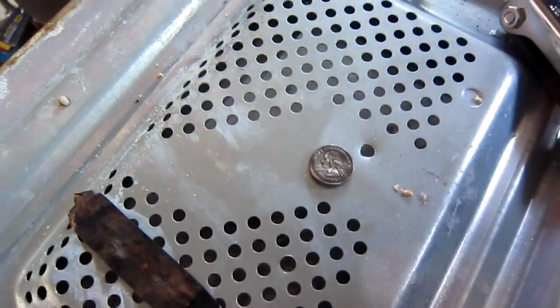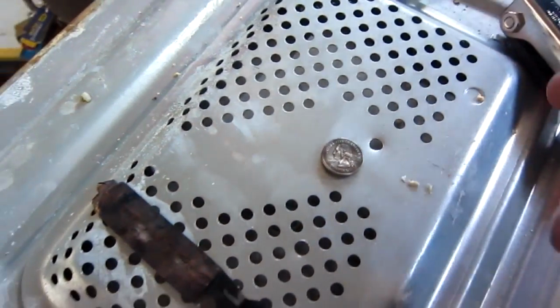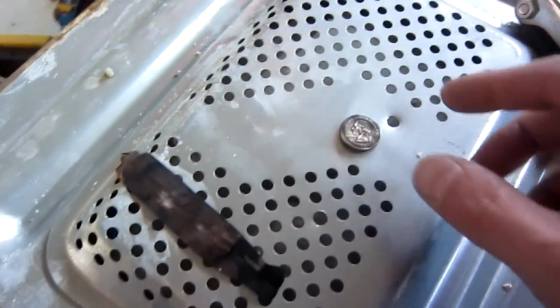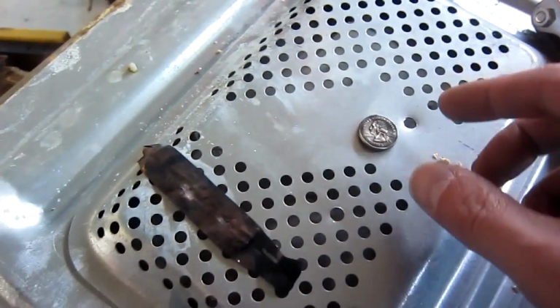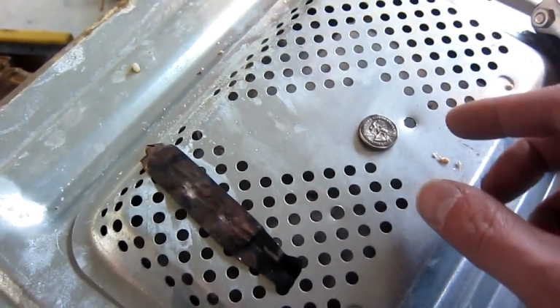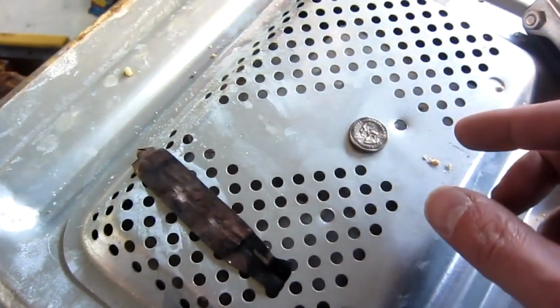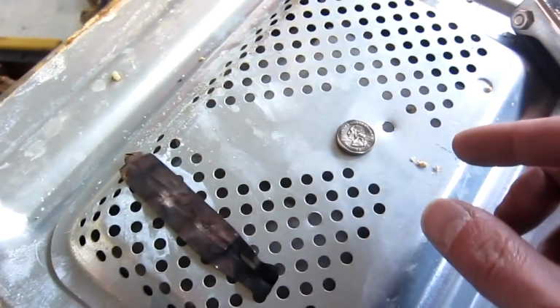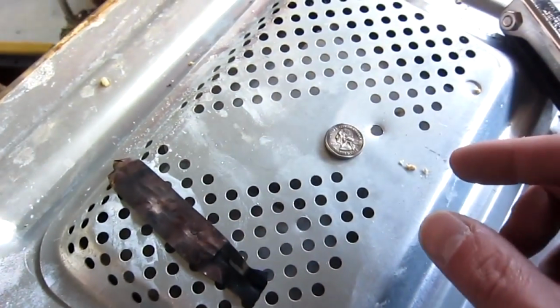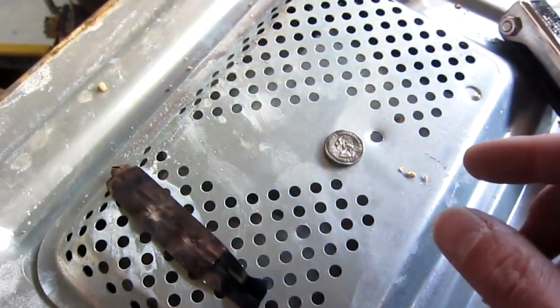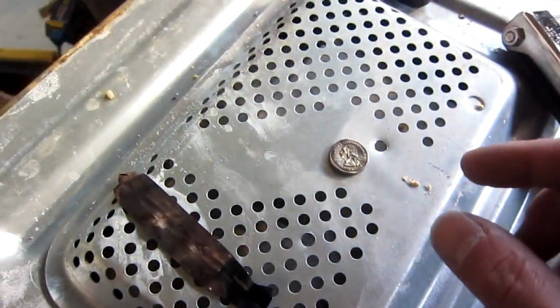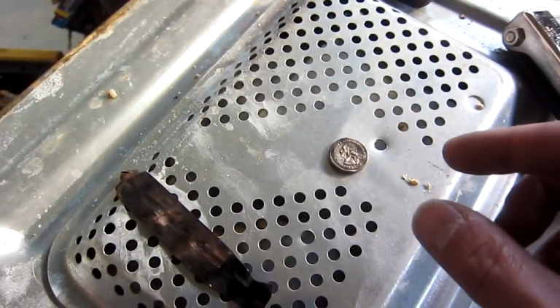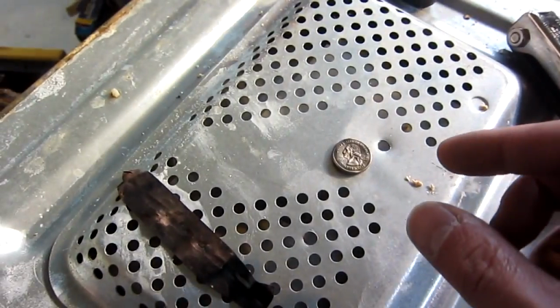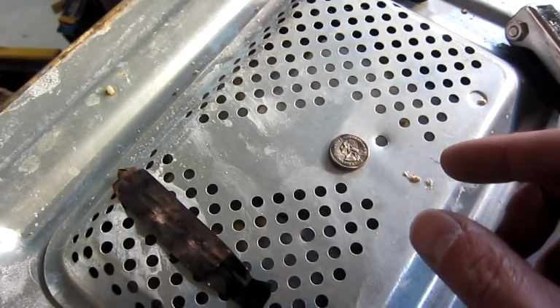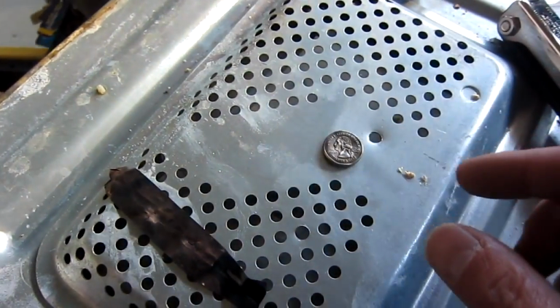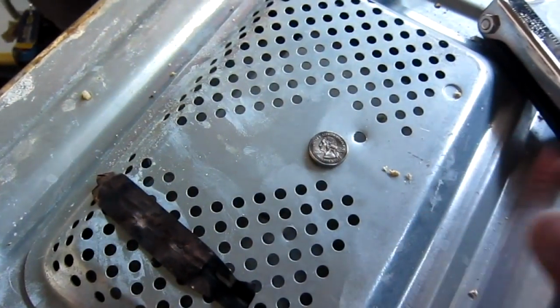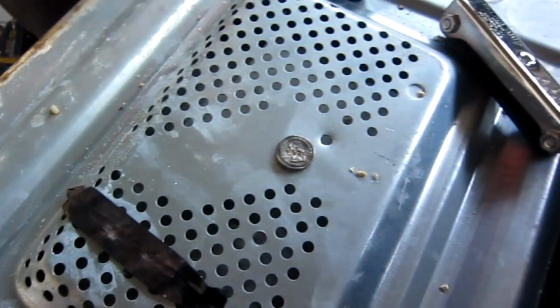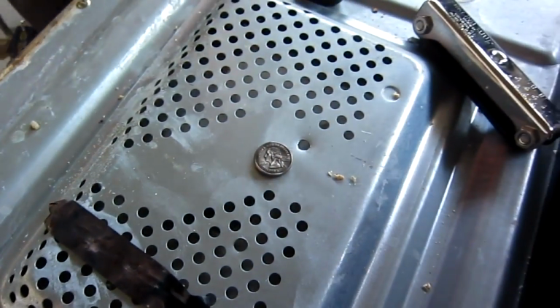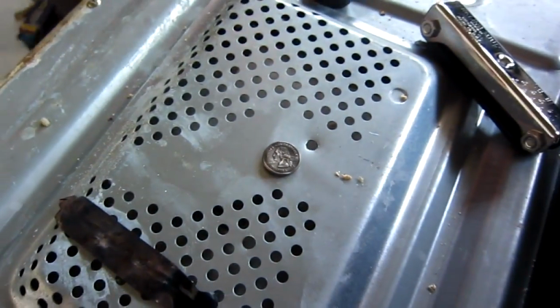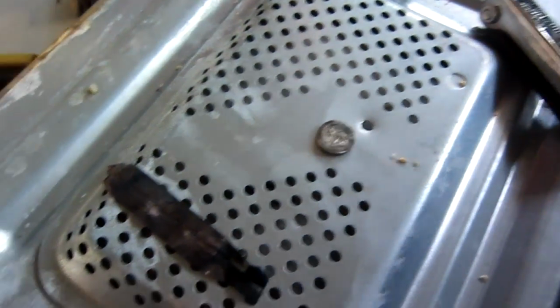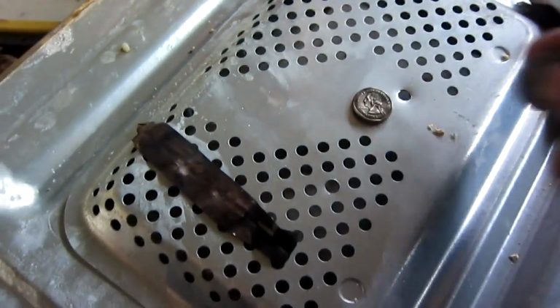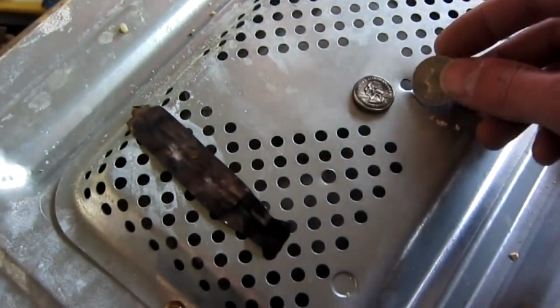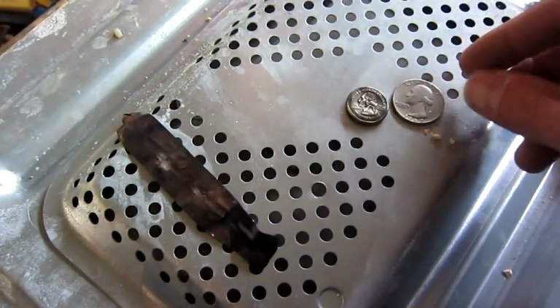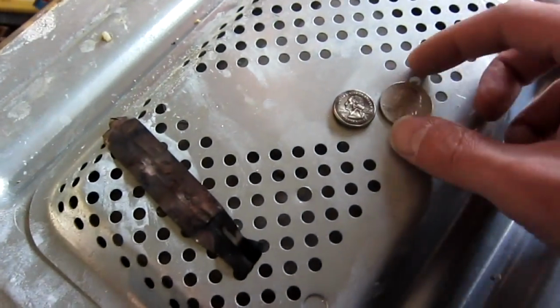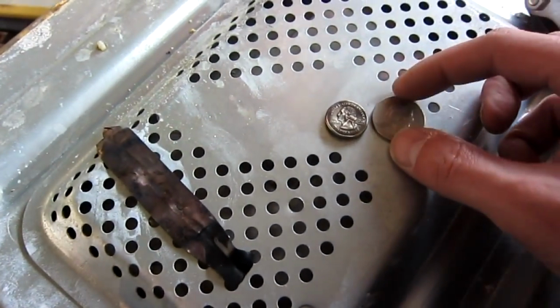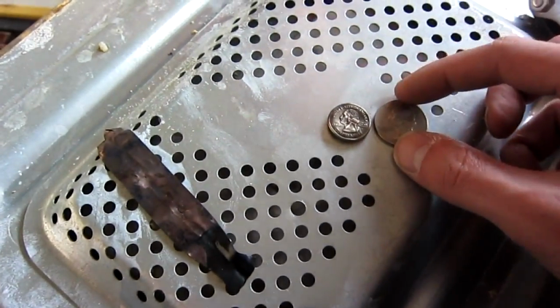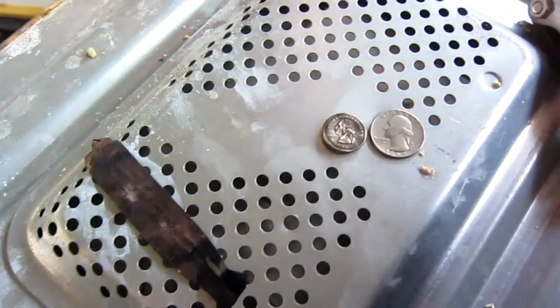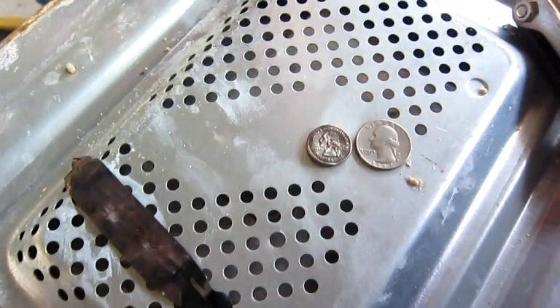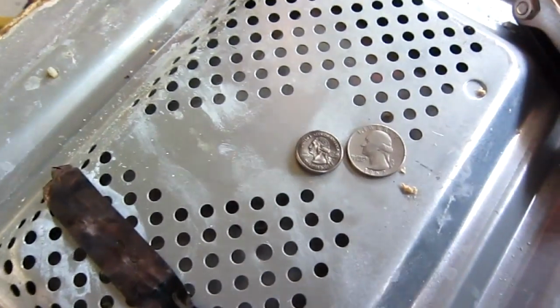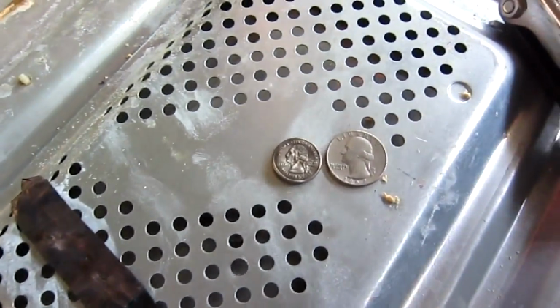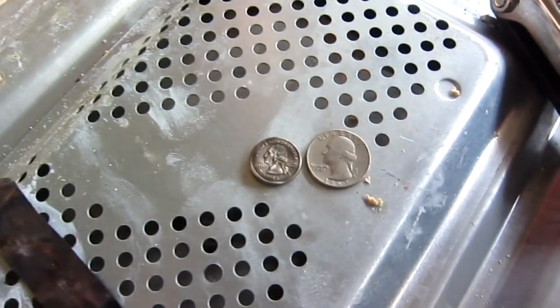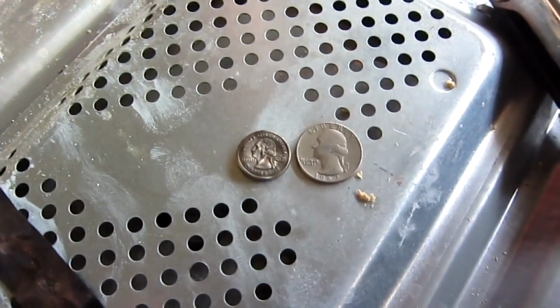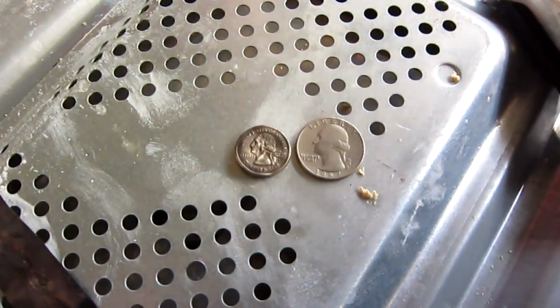Alright, I need a real quarter to compare it to. You got another one? Let me see. There you go. Shrunk a quarter.